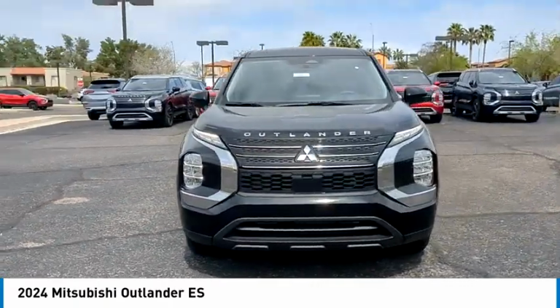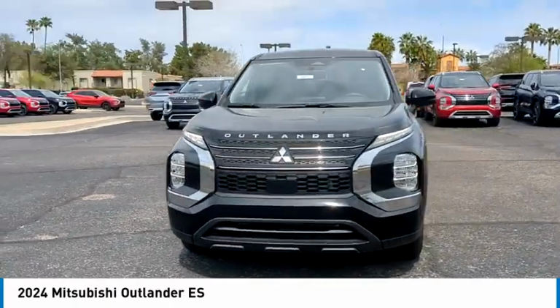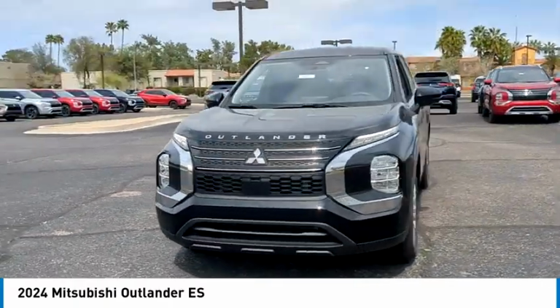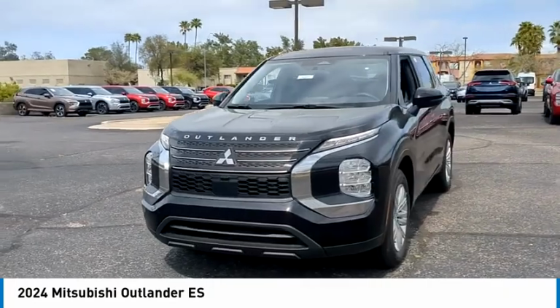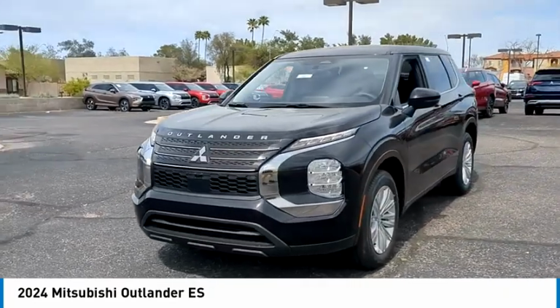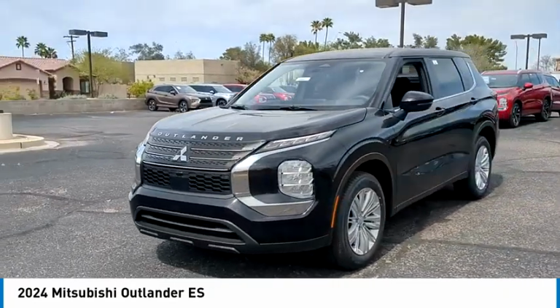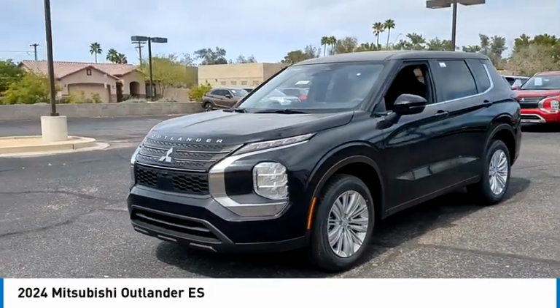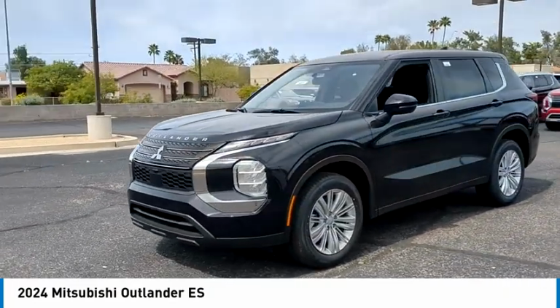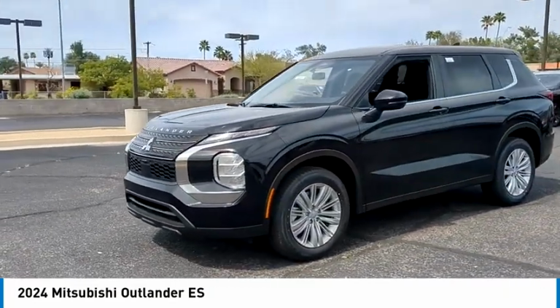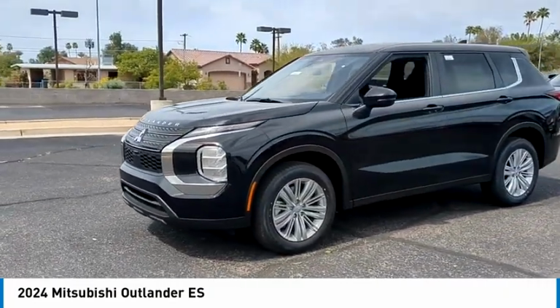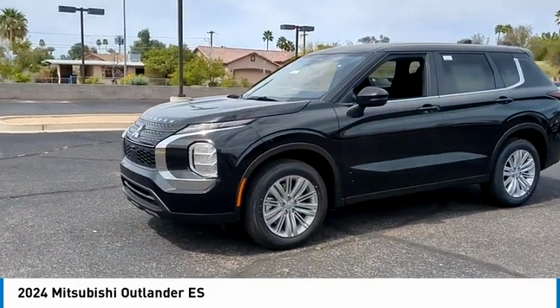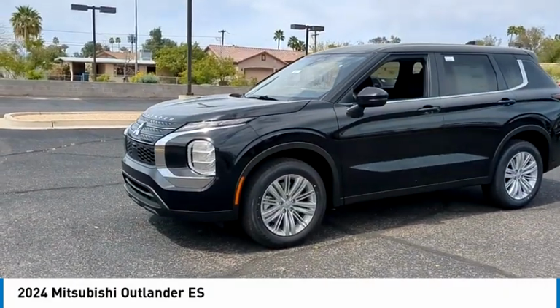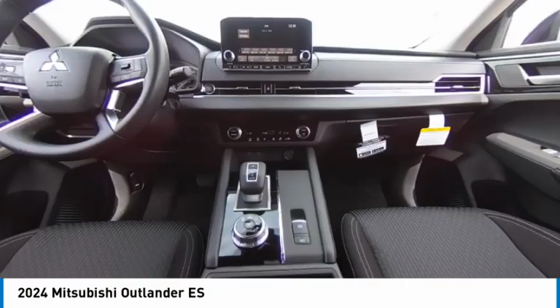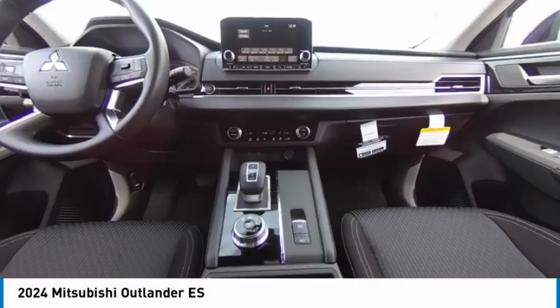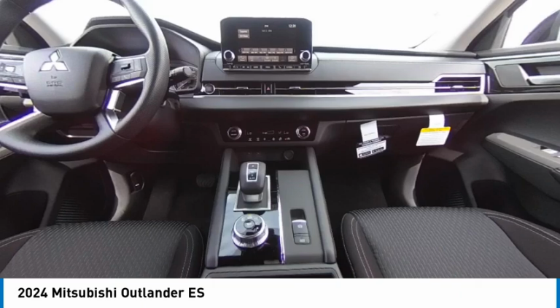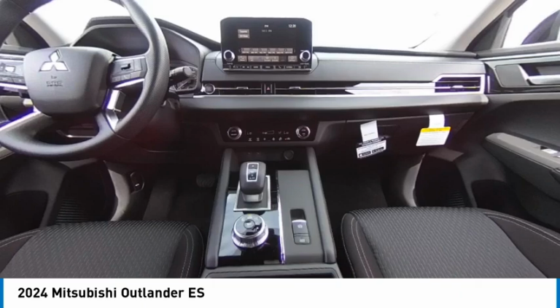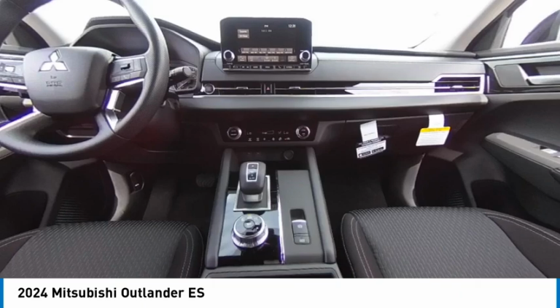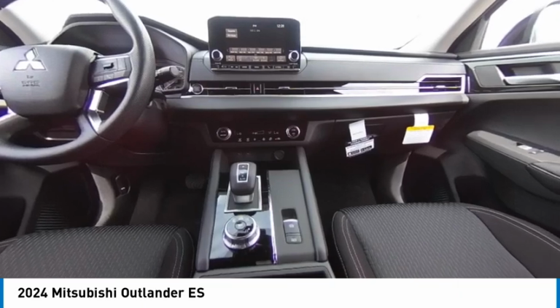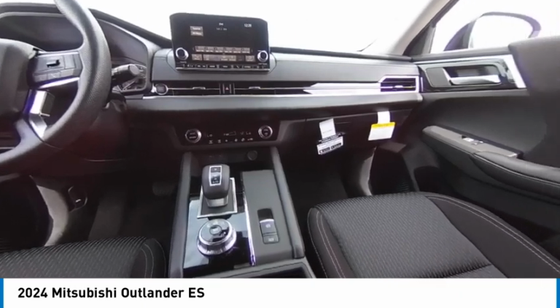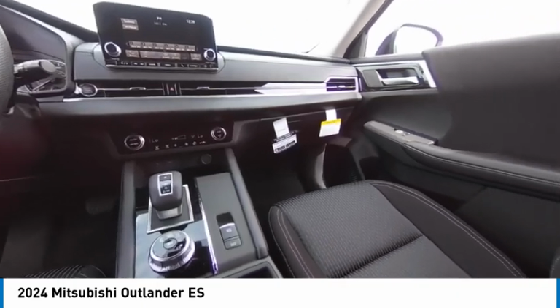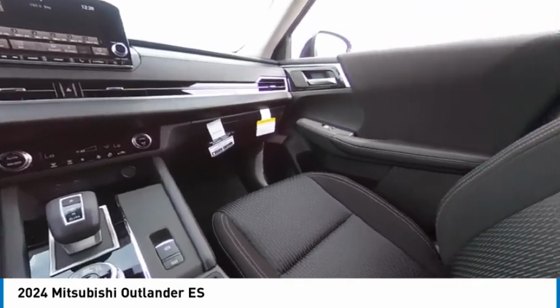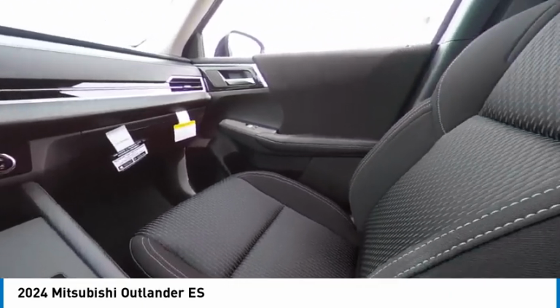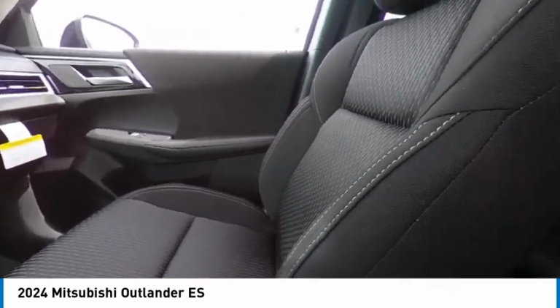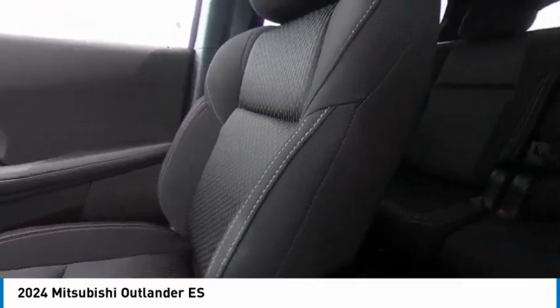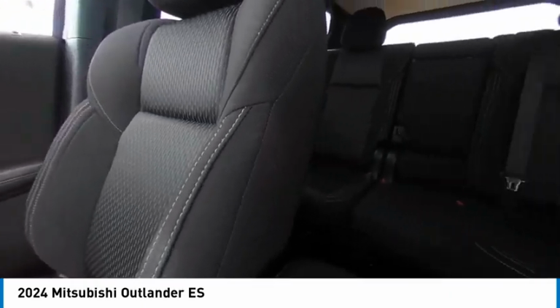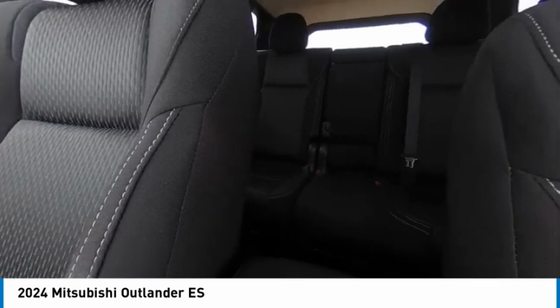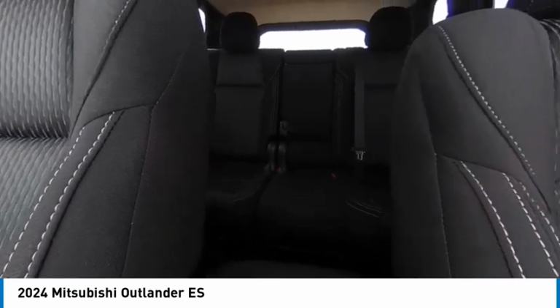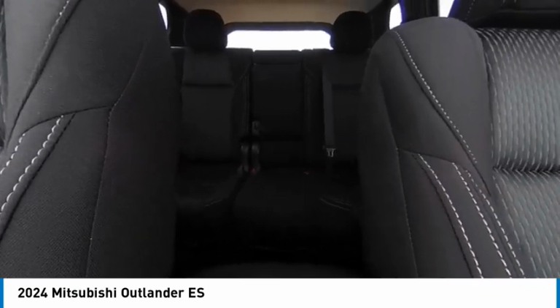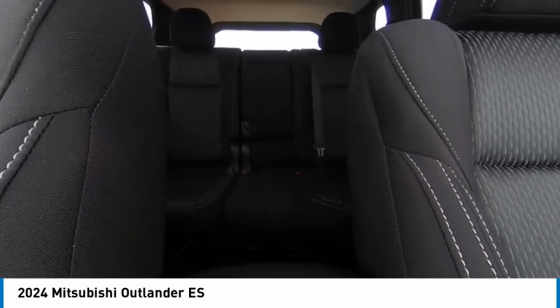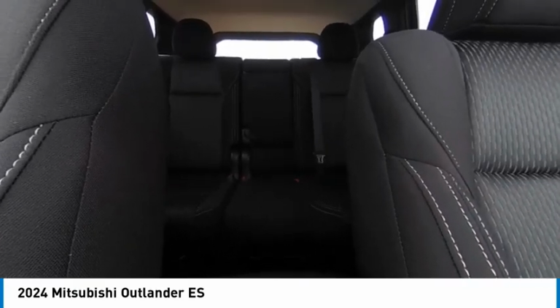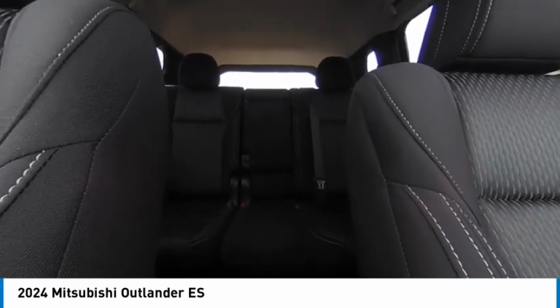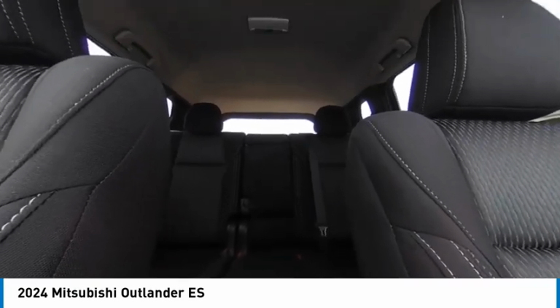Here are some of this vehicle's great options: tire pressure monitor, blind spot monitor, aluminum wheels, rear spoiler, remote engine start, brake assist, stability control, daytime running lights, front wheel drive, and integrated turn signal mirrors.